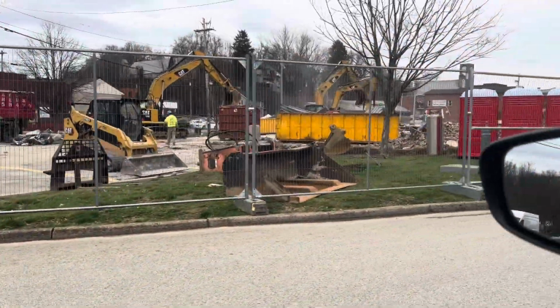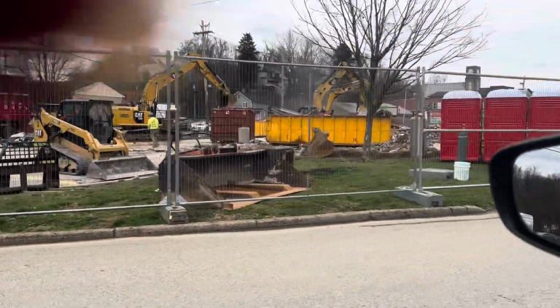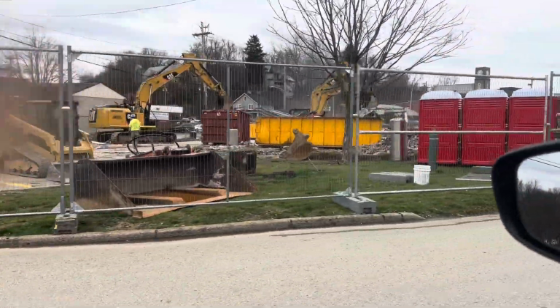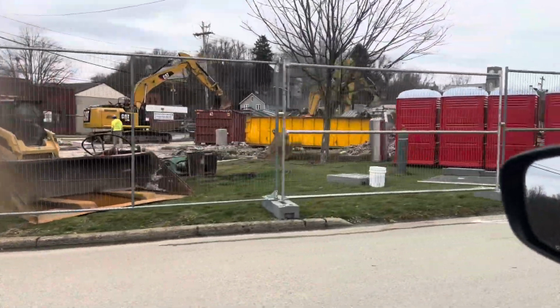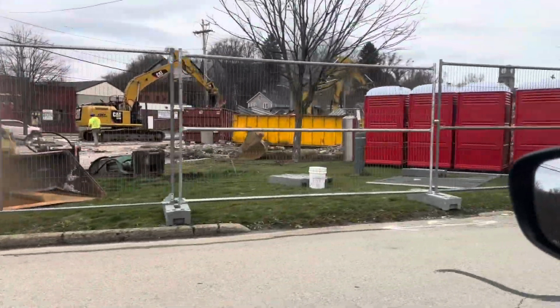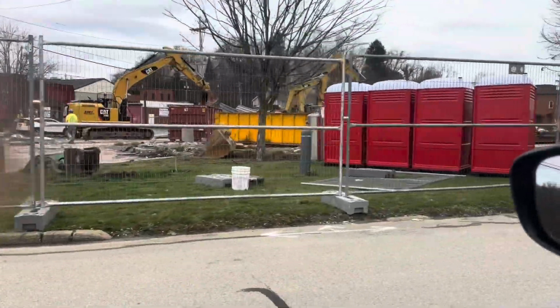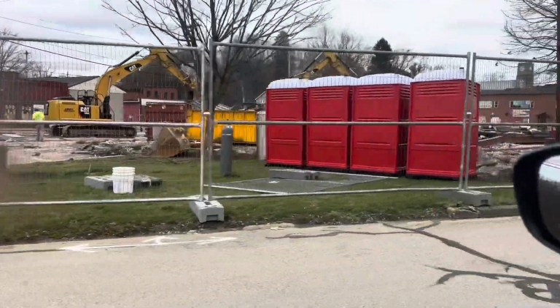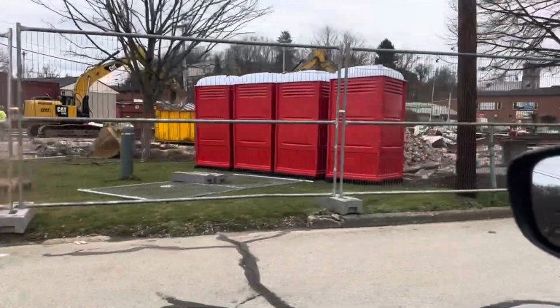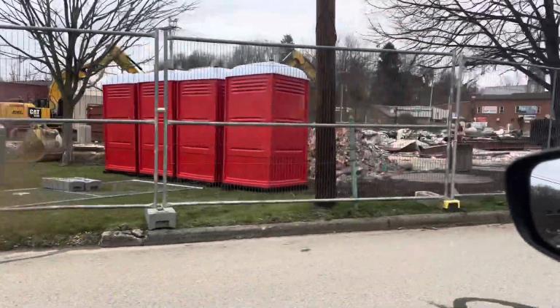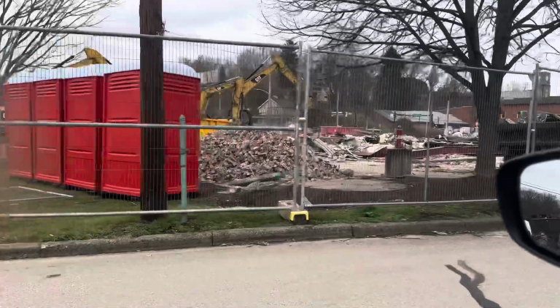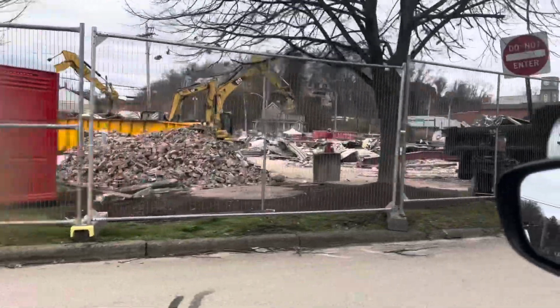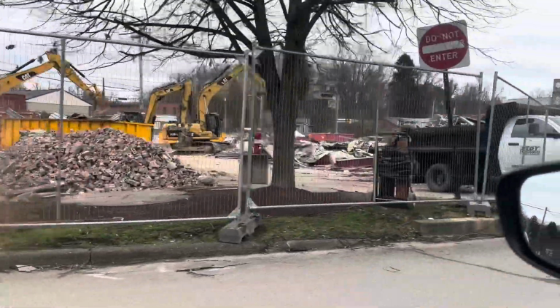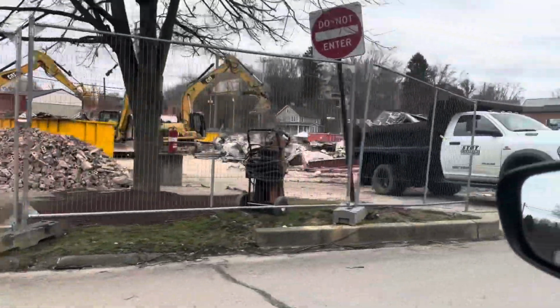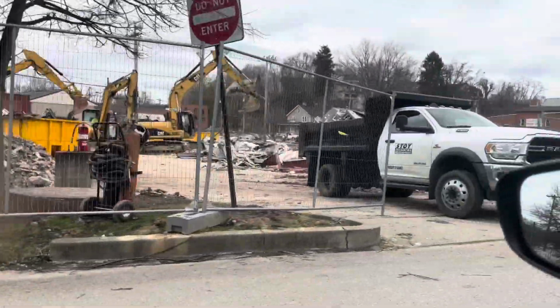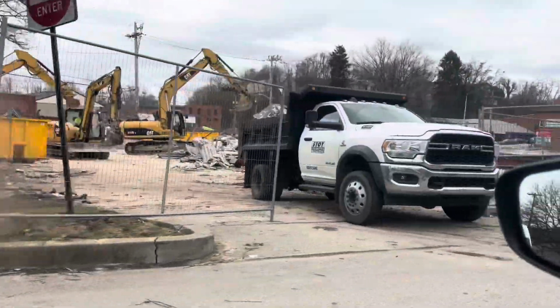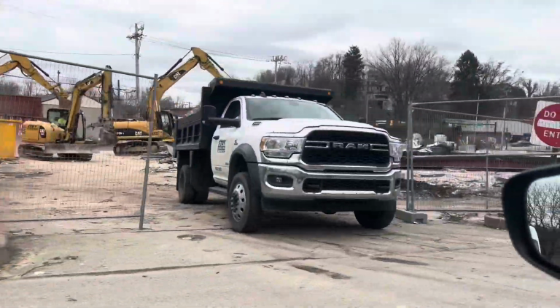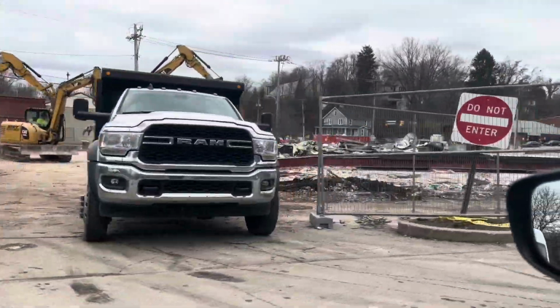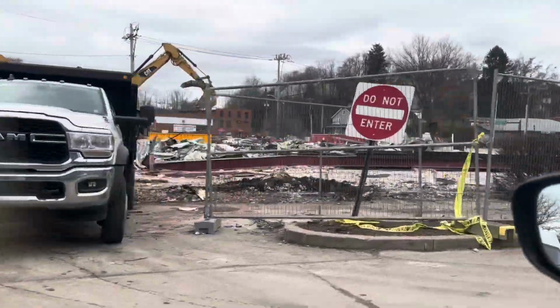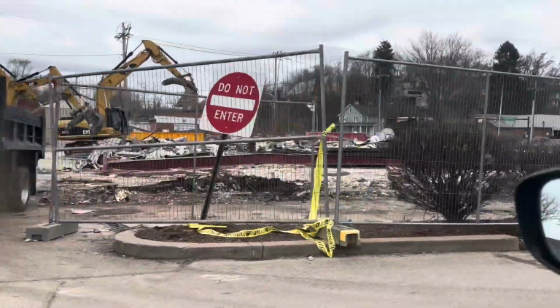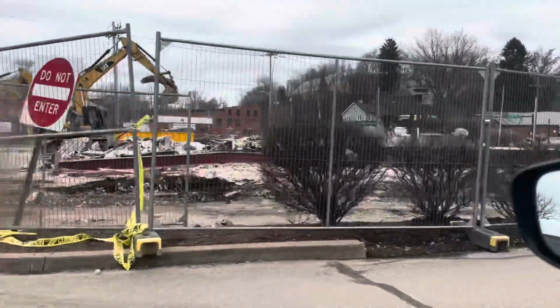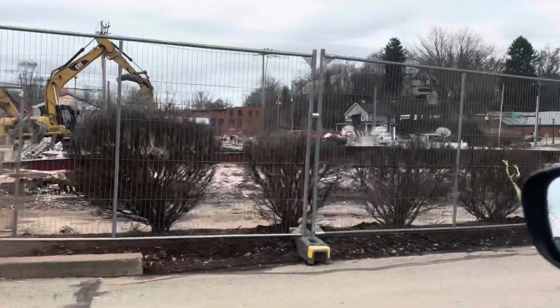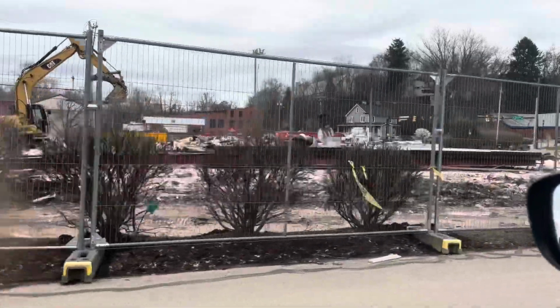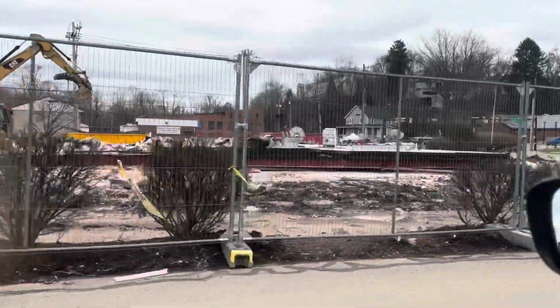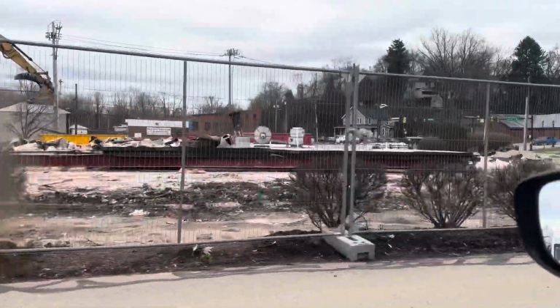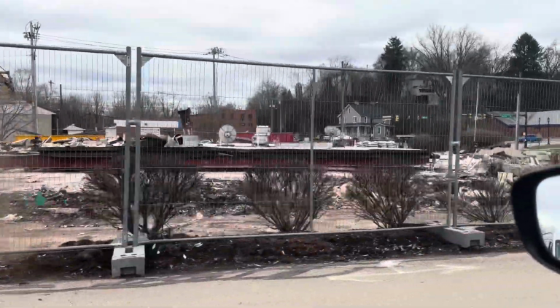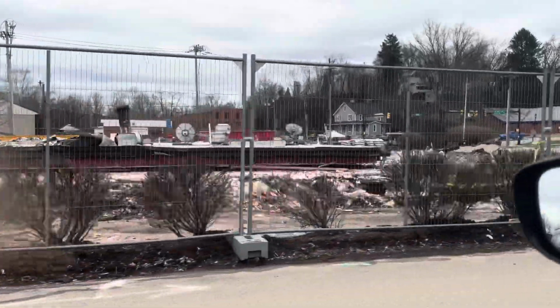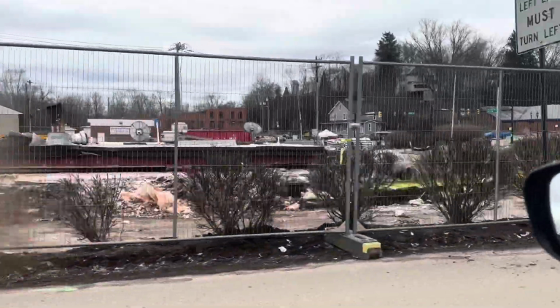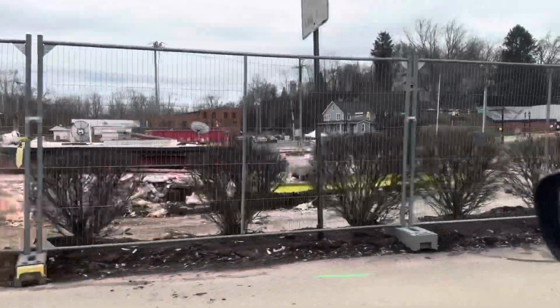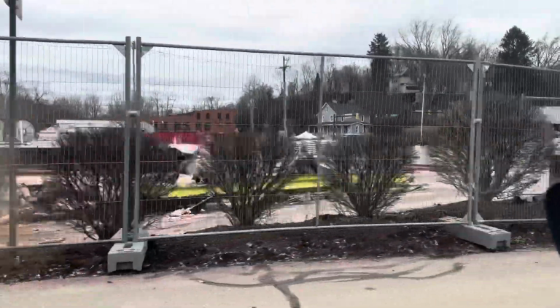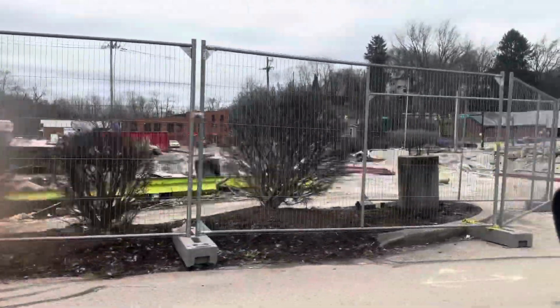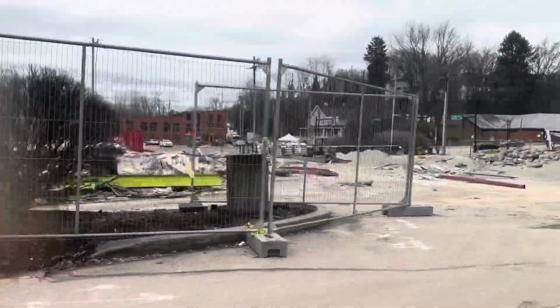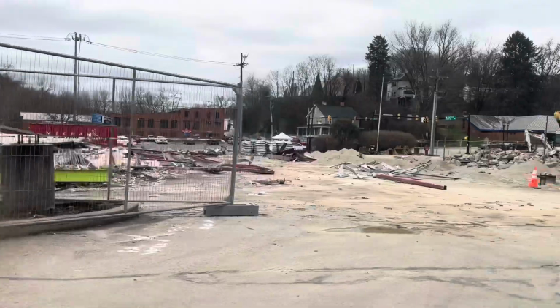Here we are on my way back with our order. It's the back side of Sheetz. I'm so excited for this to be done and have an updated version of this gas station. It'll be so nice to have a good coffee bar.